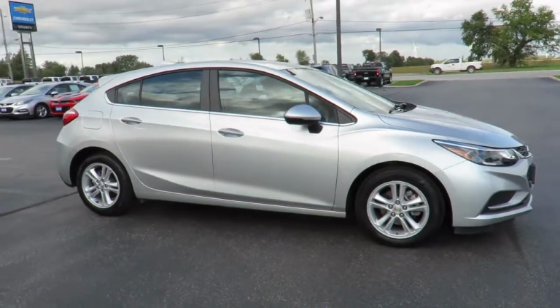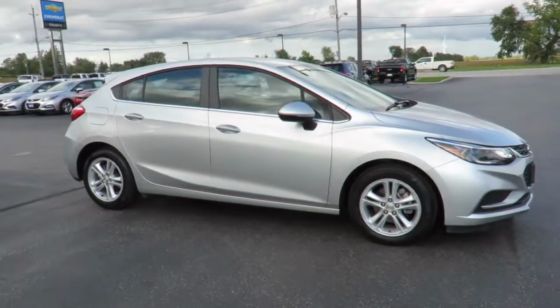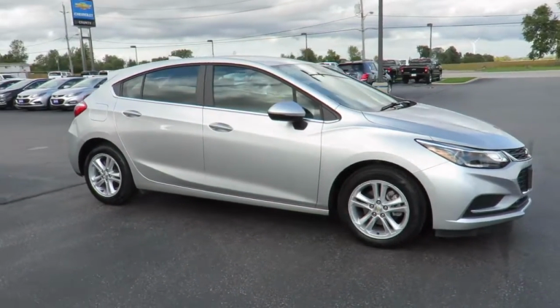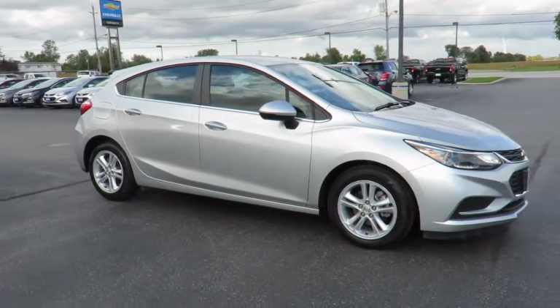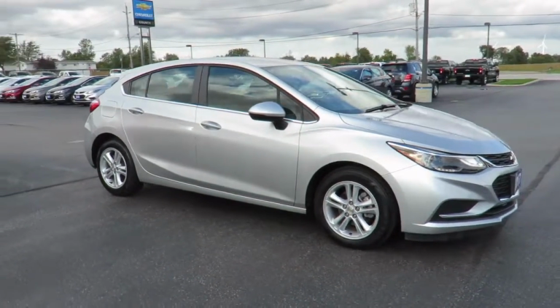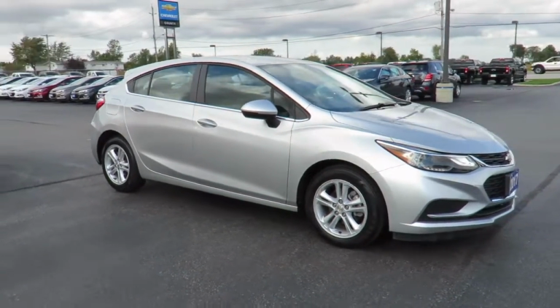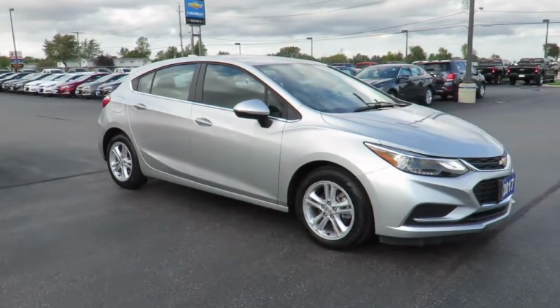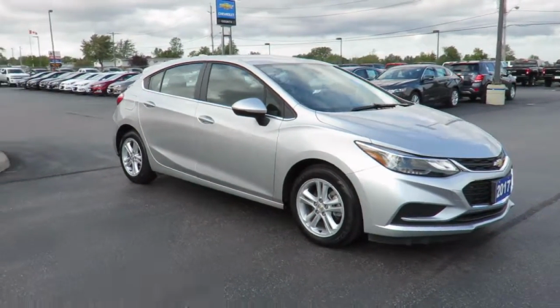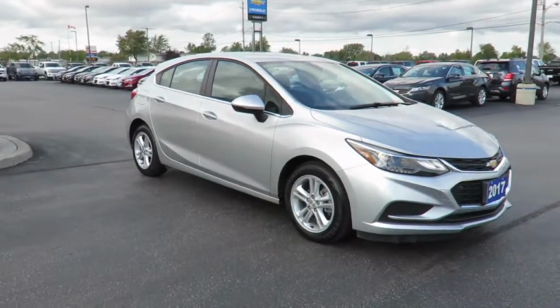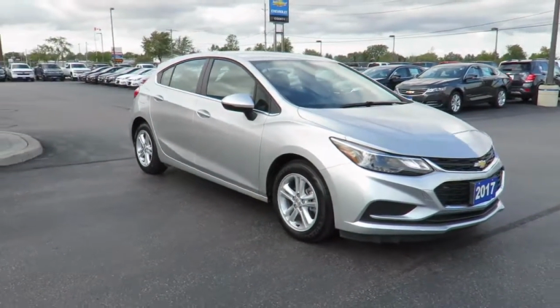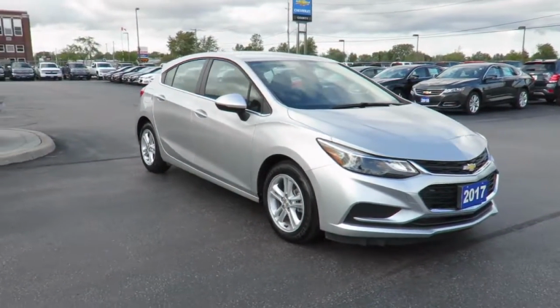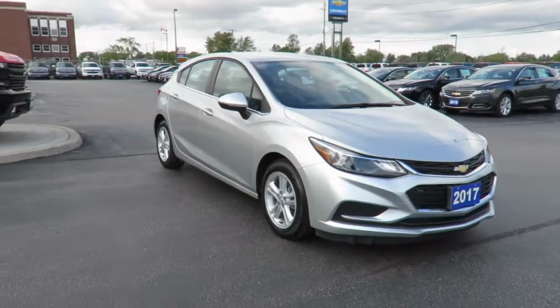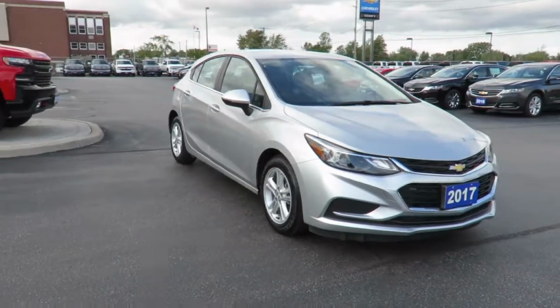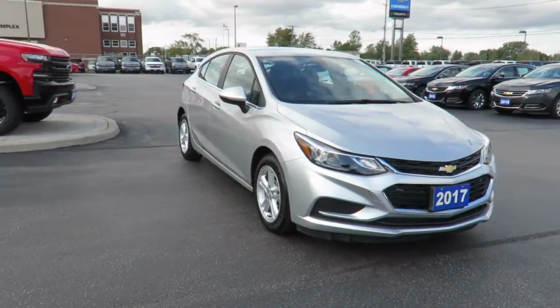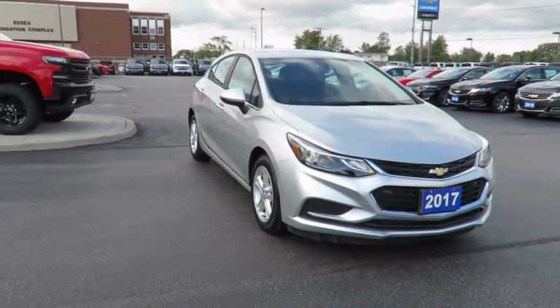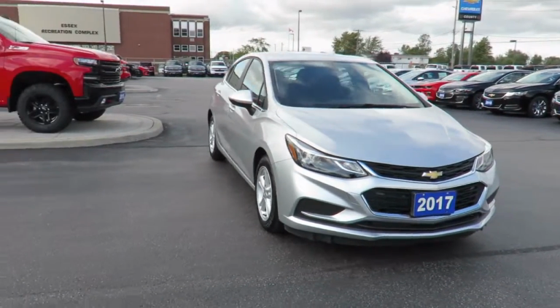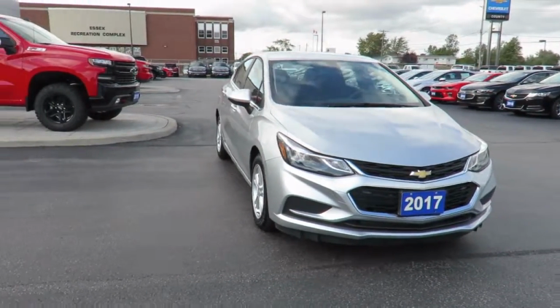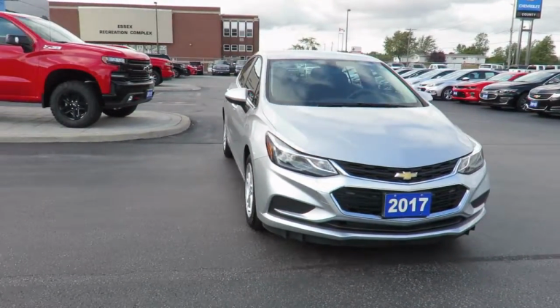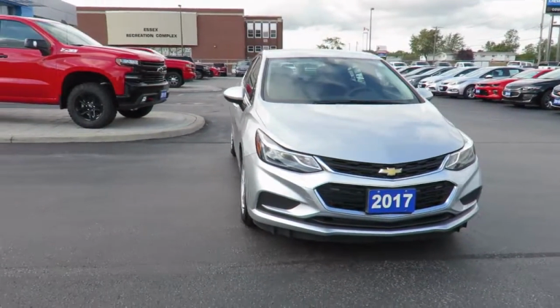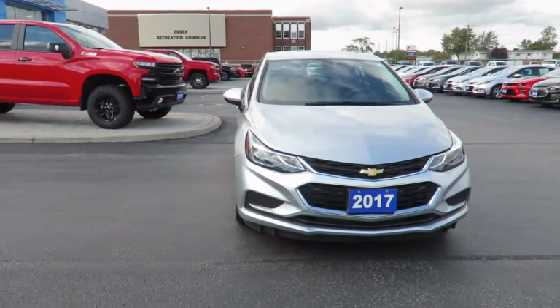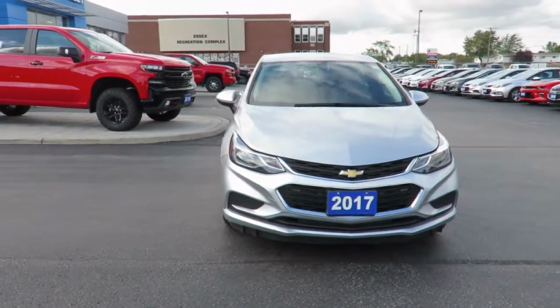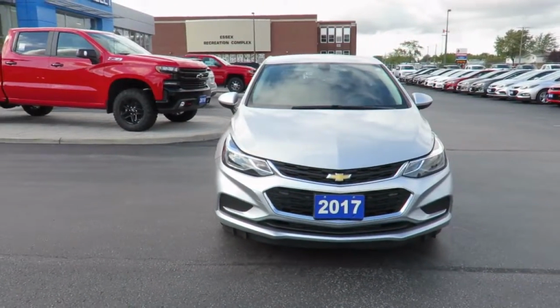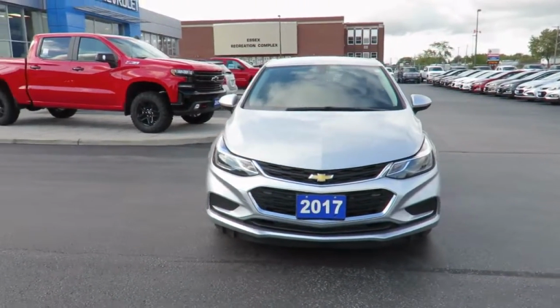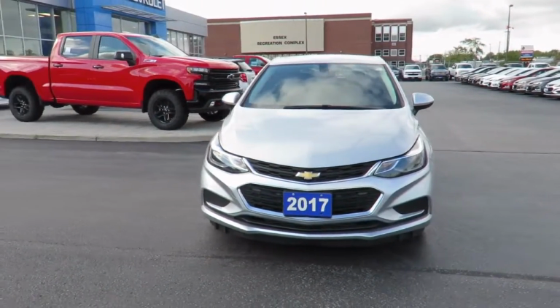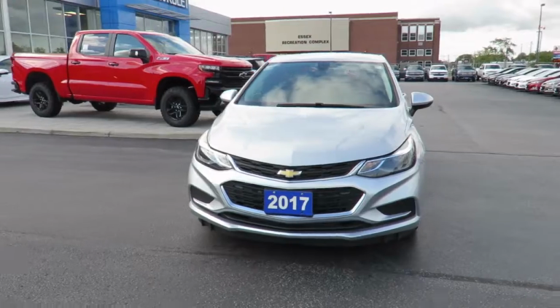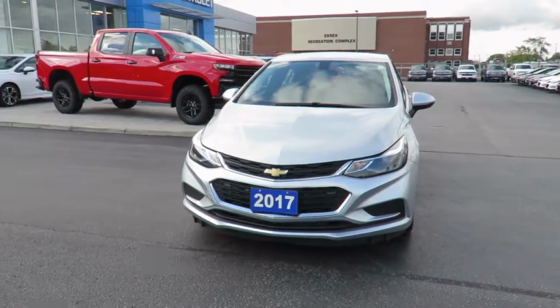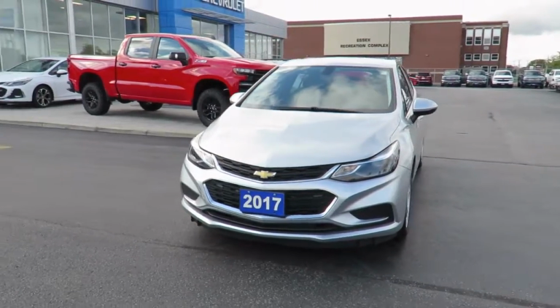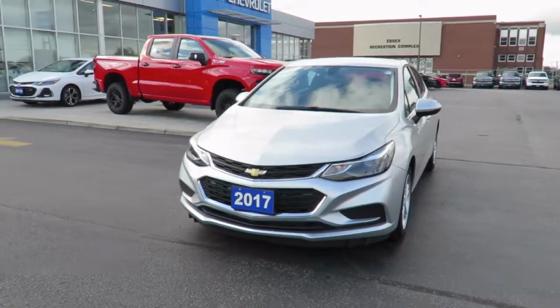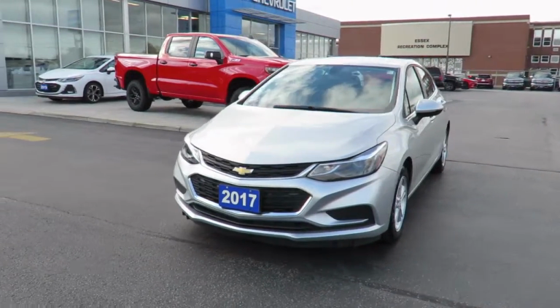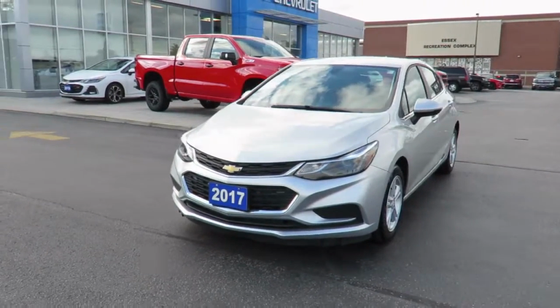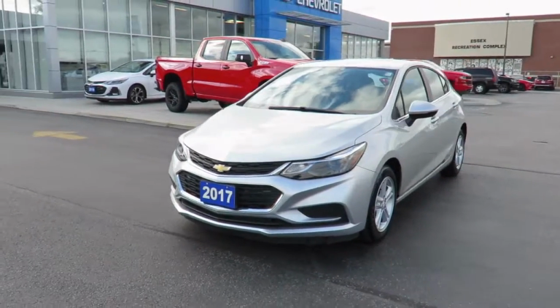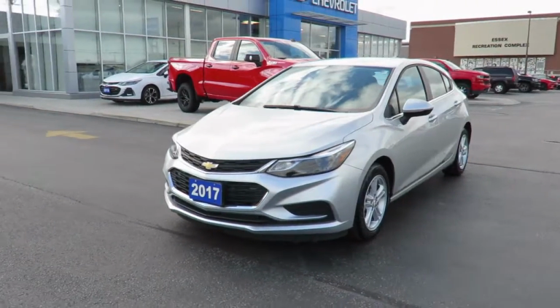All our vehicles are market value priced, which means we're always priced below the competition. There's no need to worry about negotiating a great deal because we've priced all our pre-owned vehicles aggressively in order to give you the best price up front.